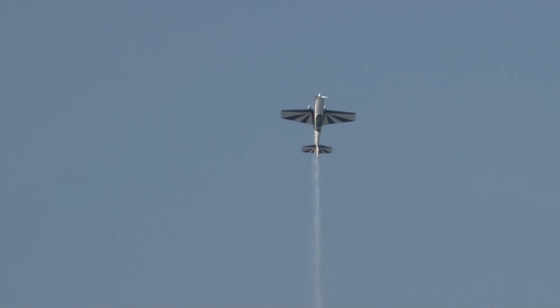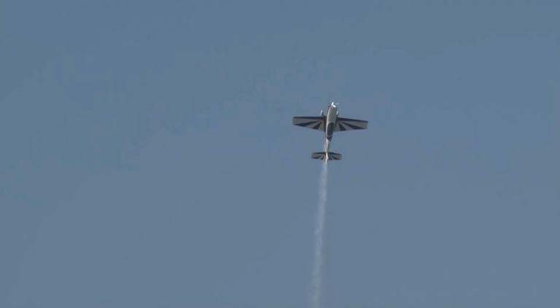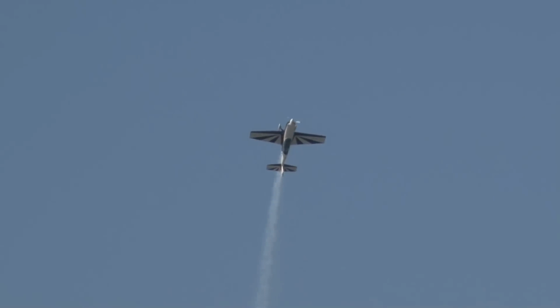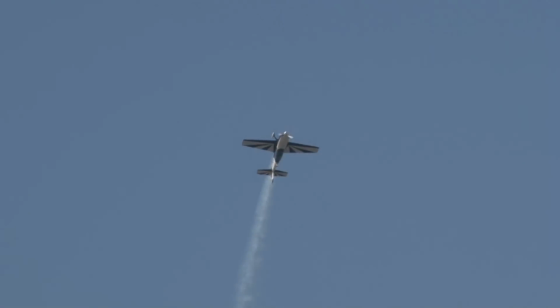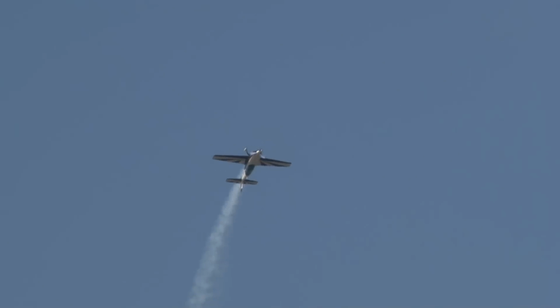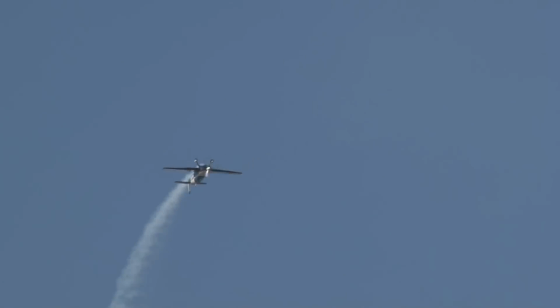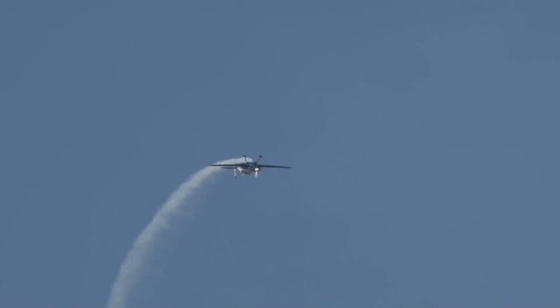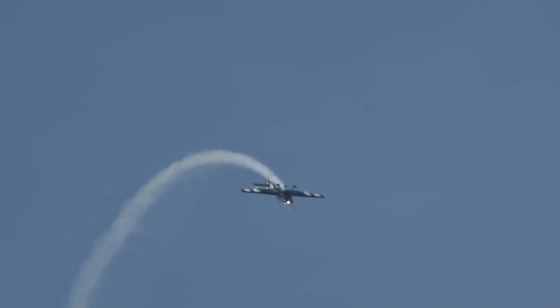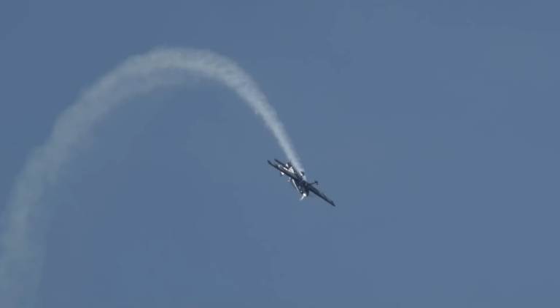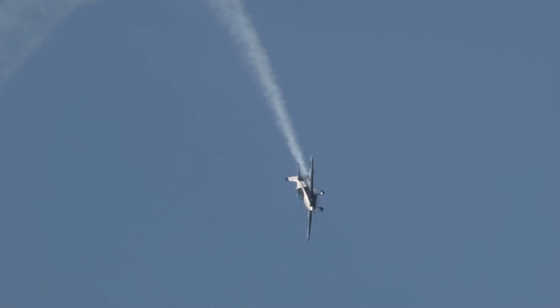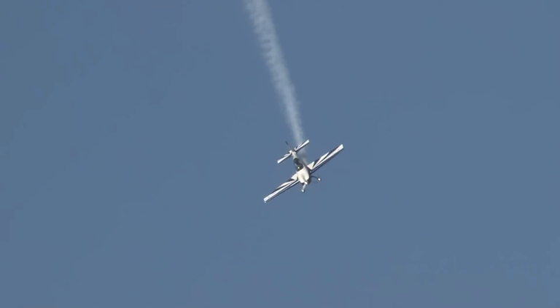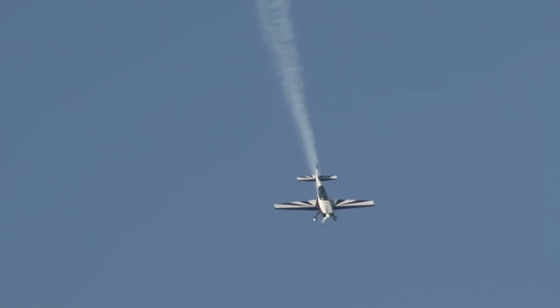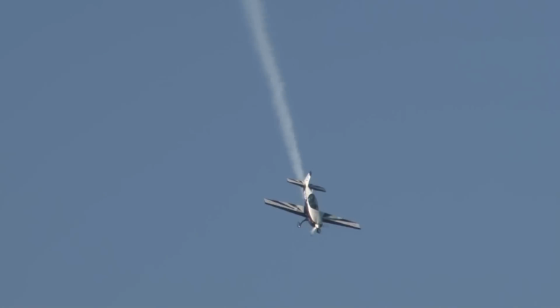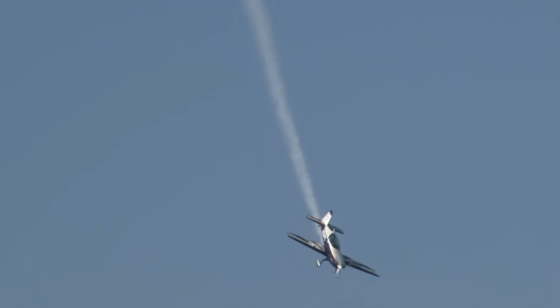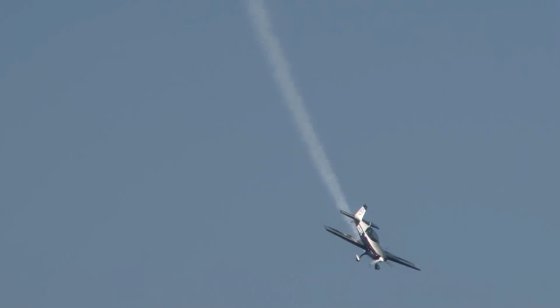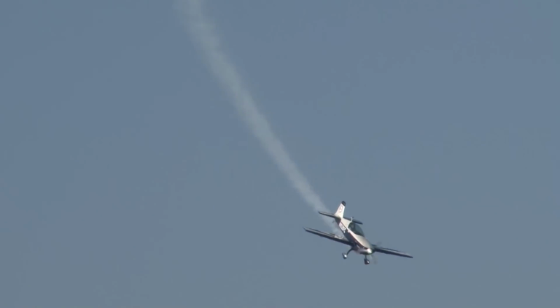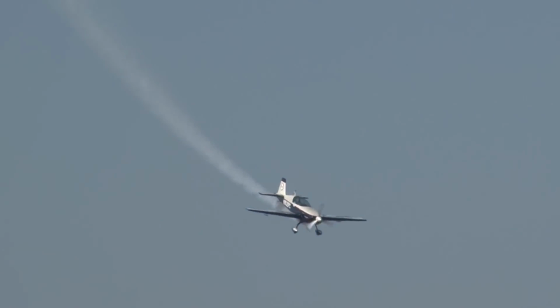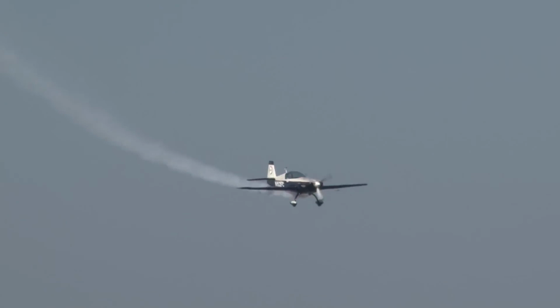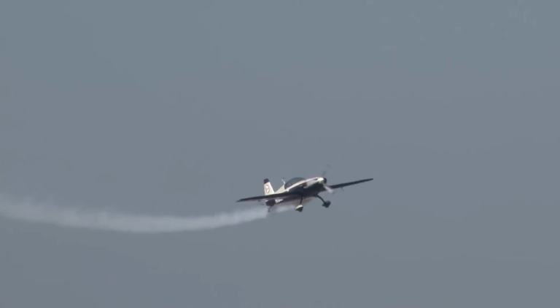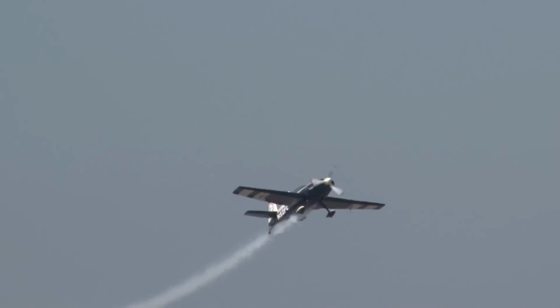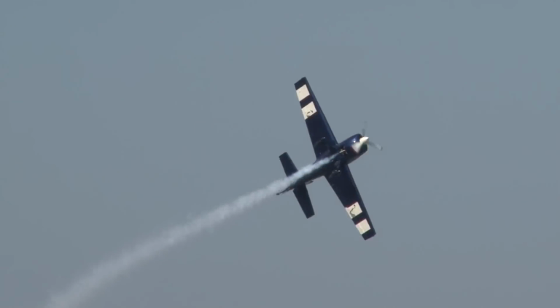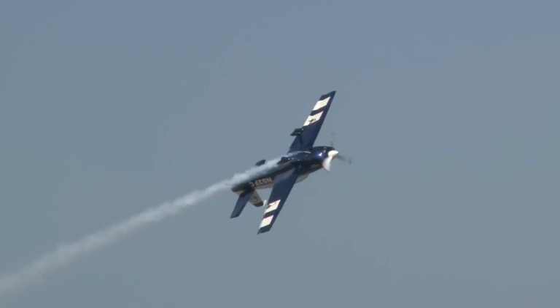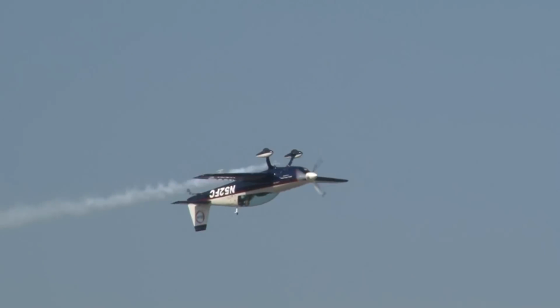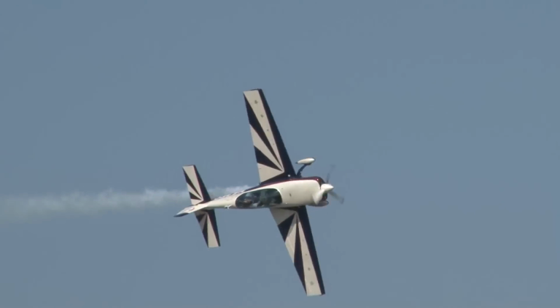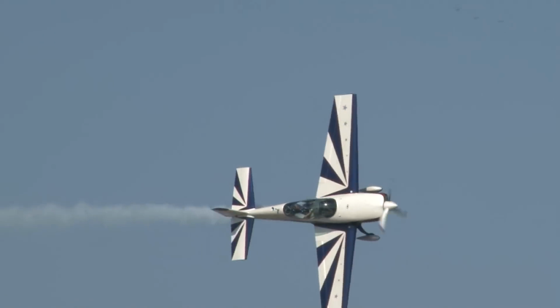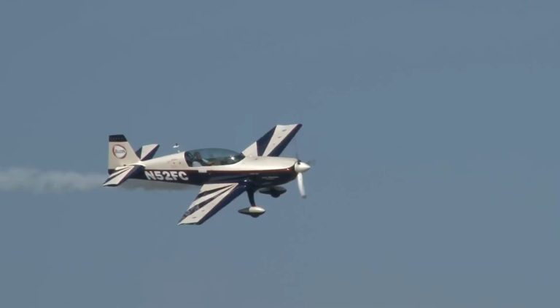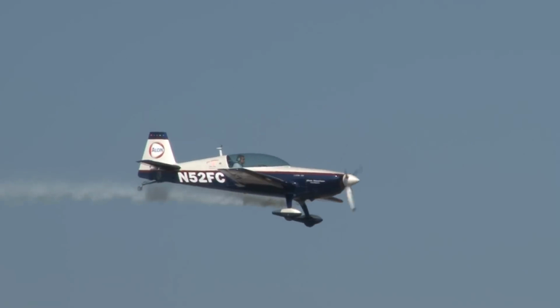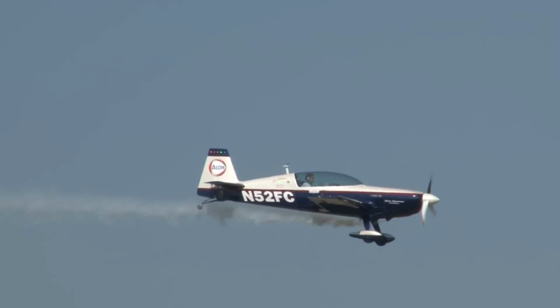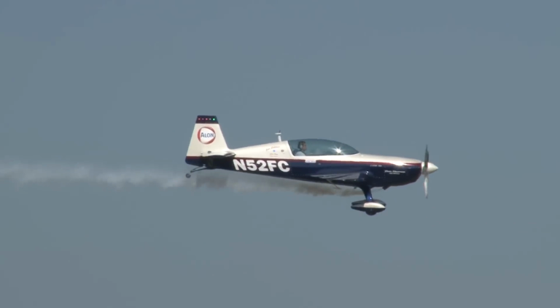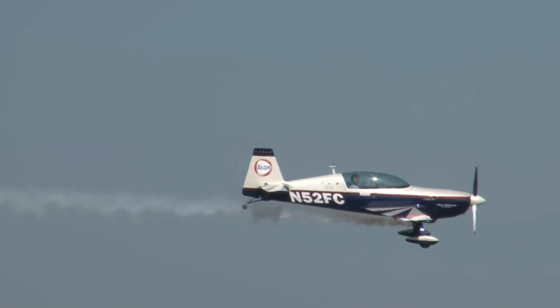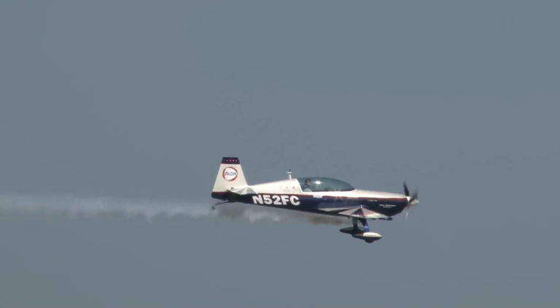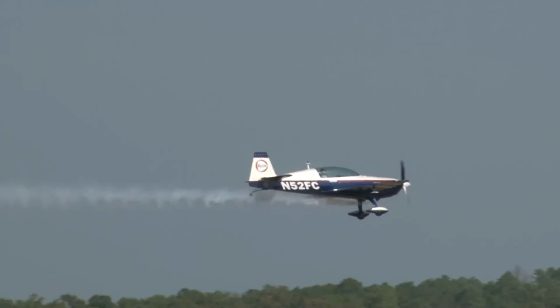He climbs high into the sky and comes over the top. Now watch him roll the aircraft in a one-half Cuban eight. That's the classic half Cuban eight. He goes into knife-edge flight, inverted knife-edge, then into a four-point hesitation roll.